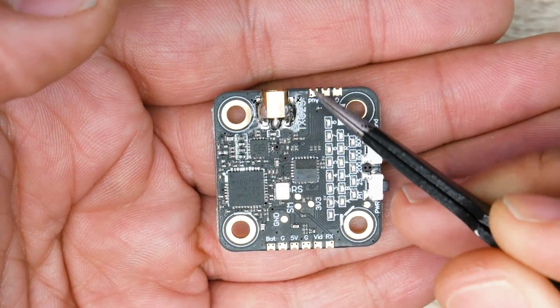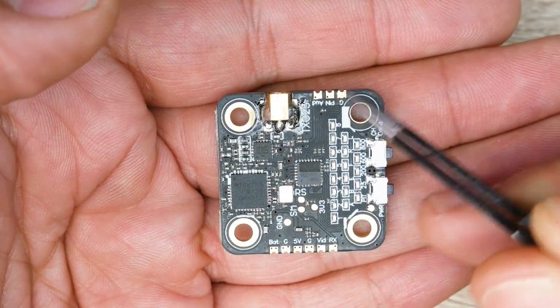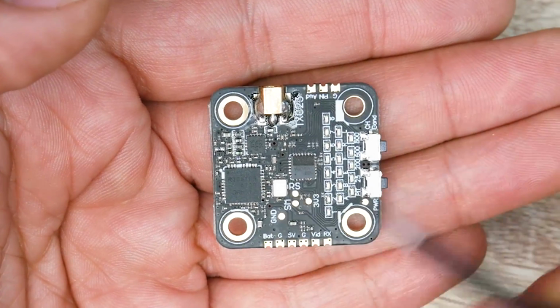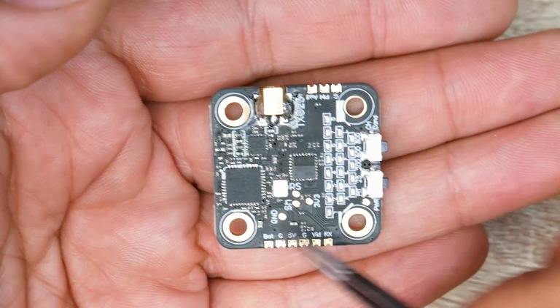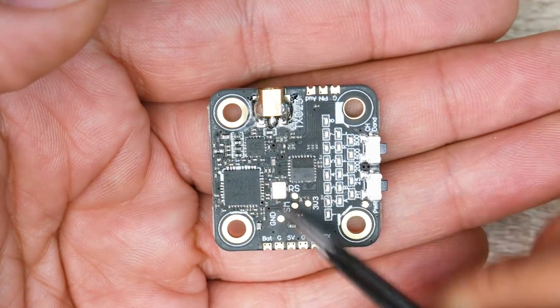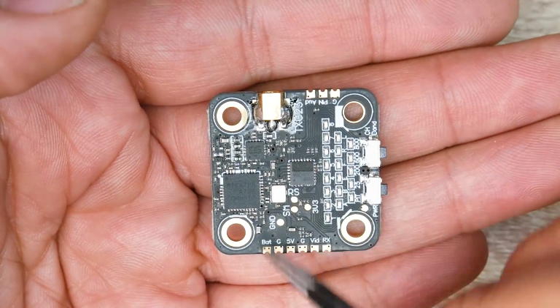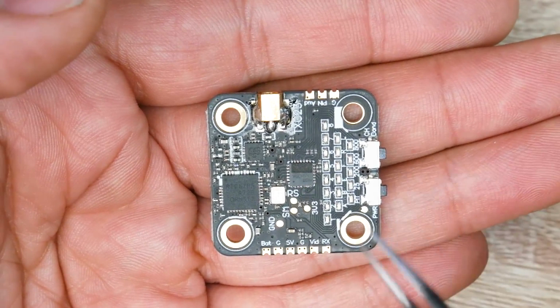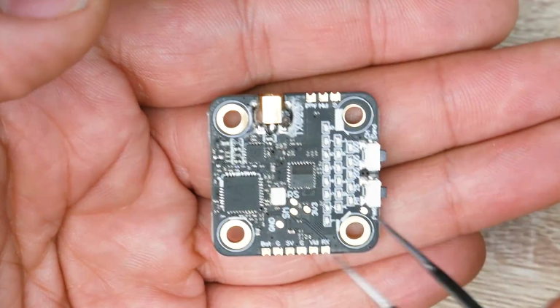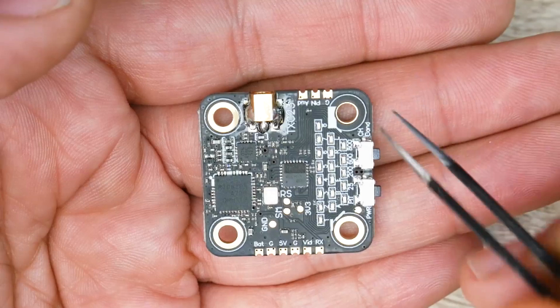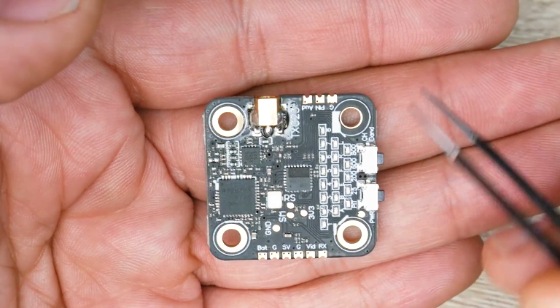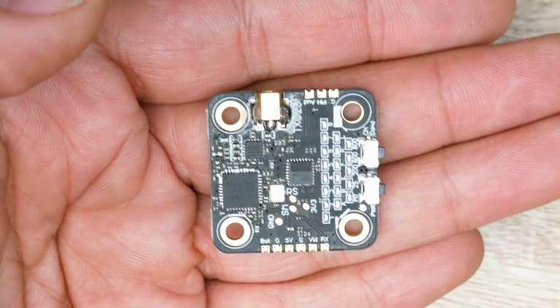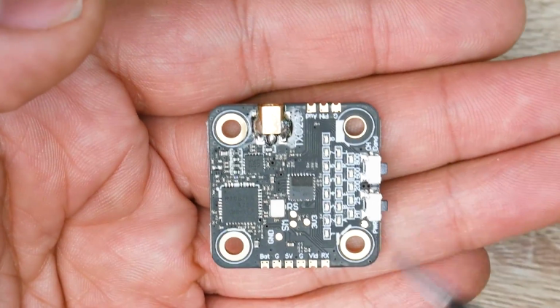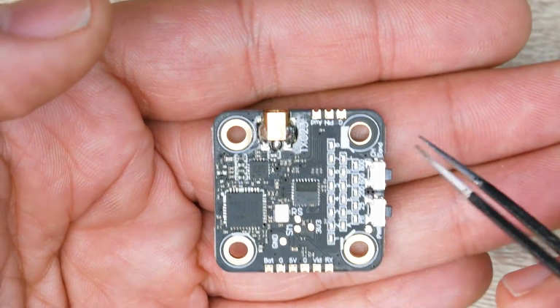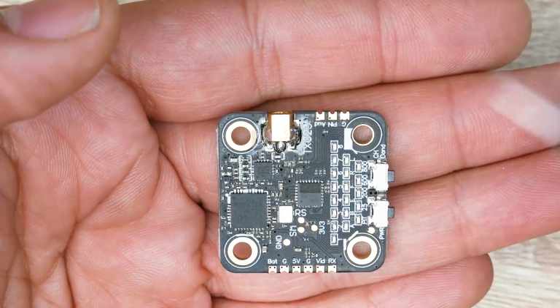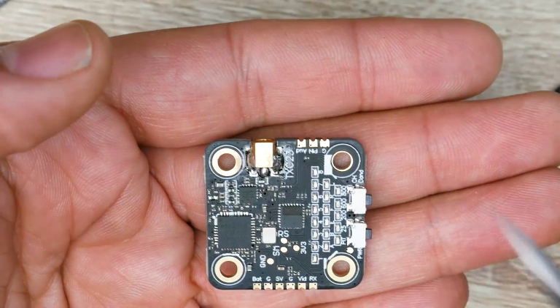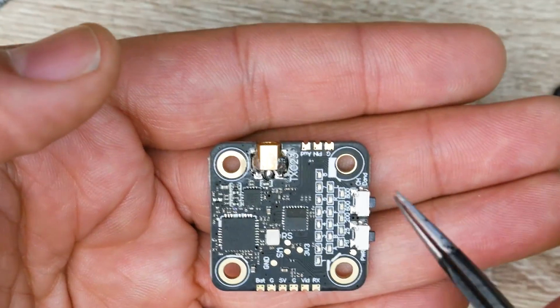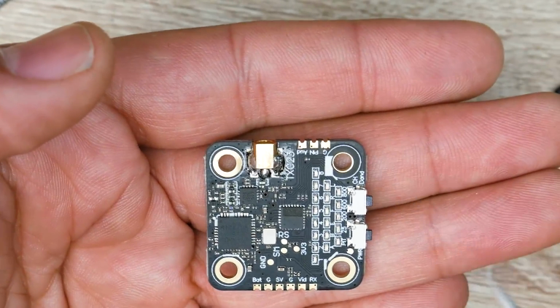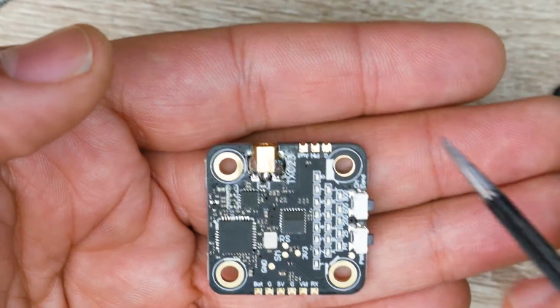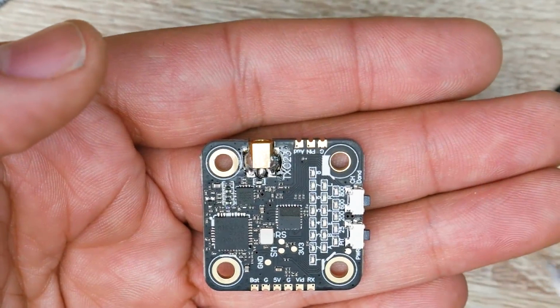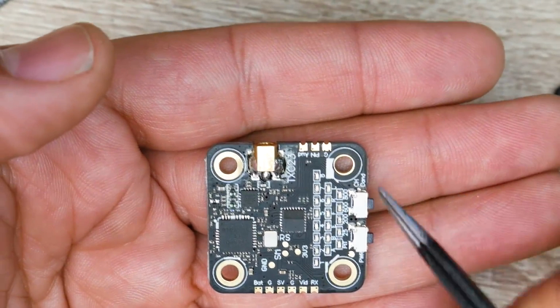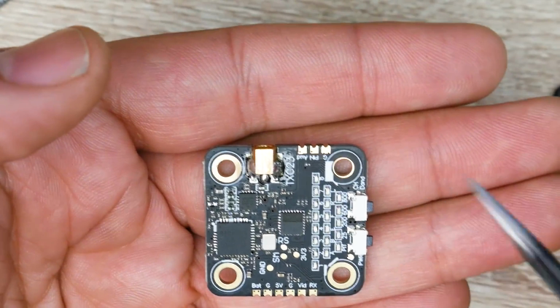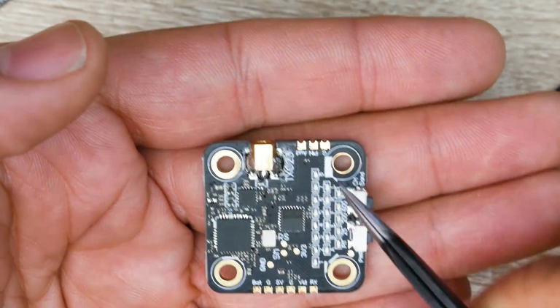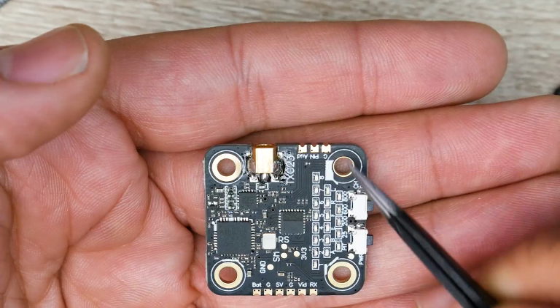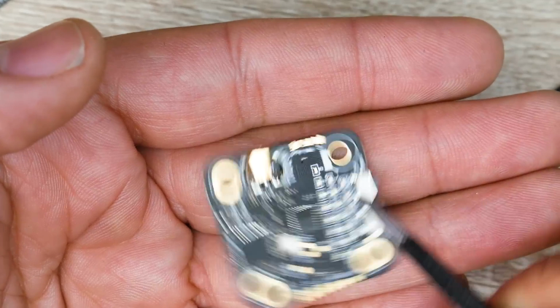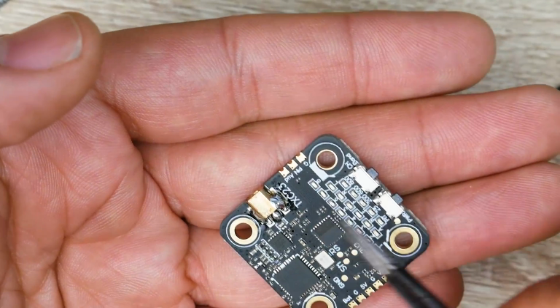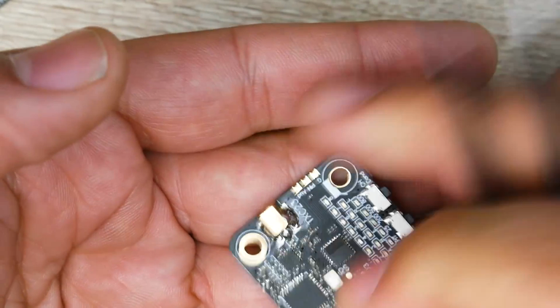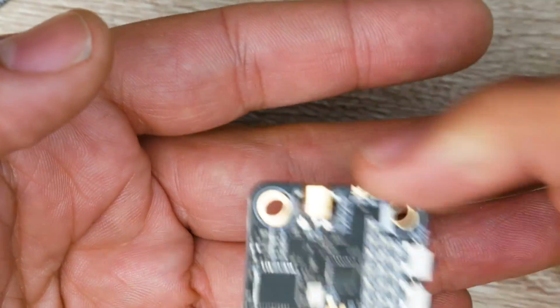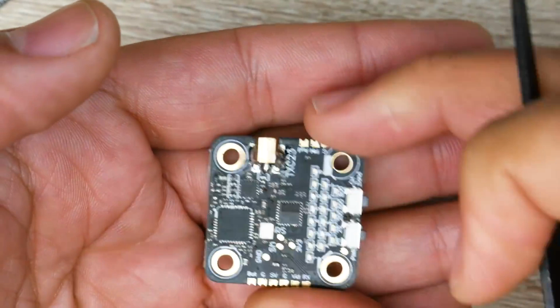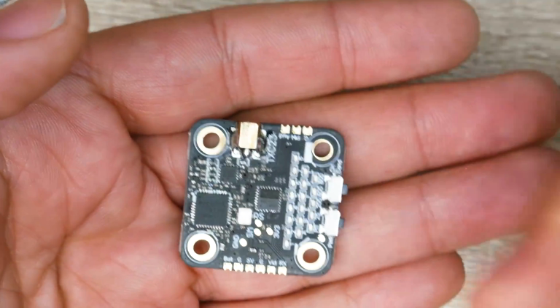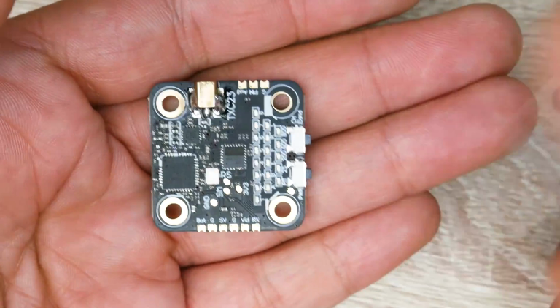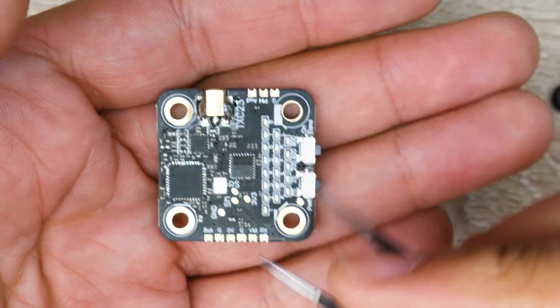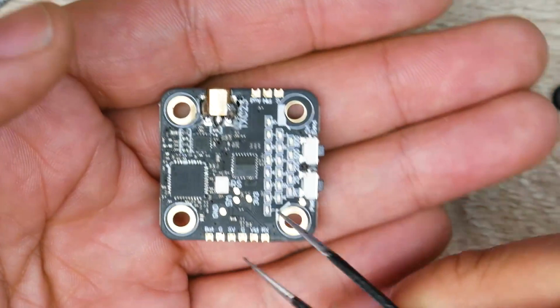This does not have a microphone on board, so if you want a microphone, you're going to have to get a separate one. Rush FPV makes really great quality microphones for this, so you'd be able to pair one of those with it if you wanted to.